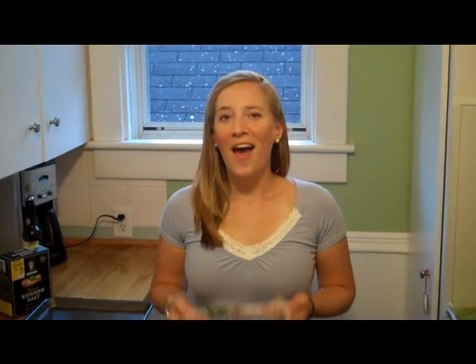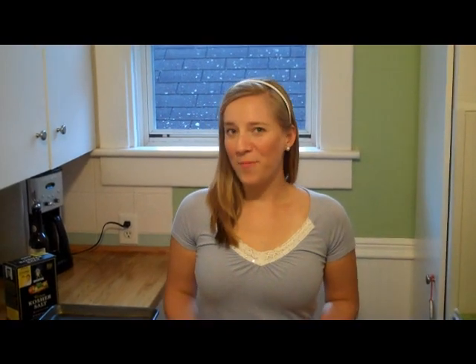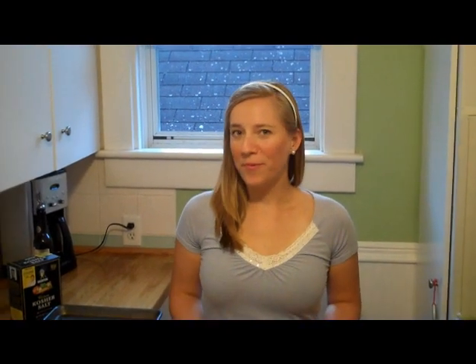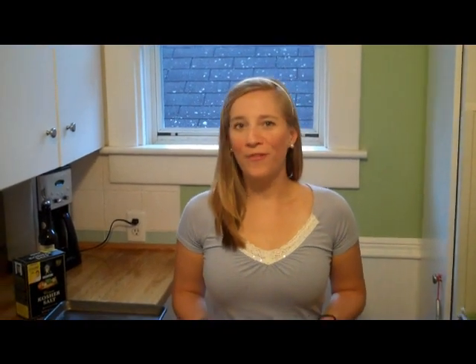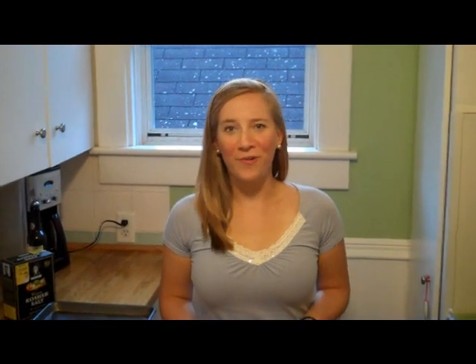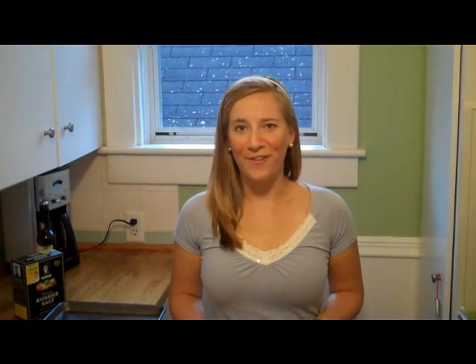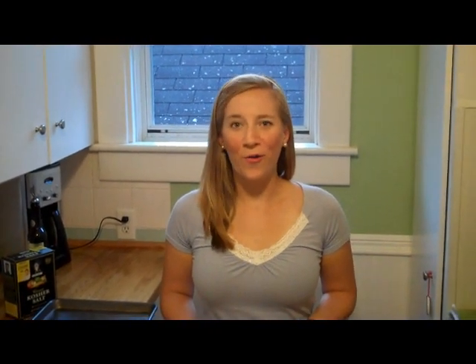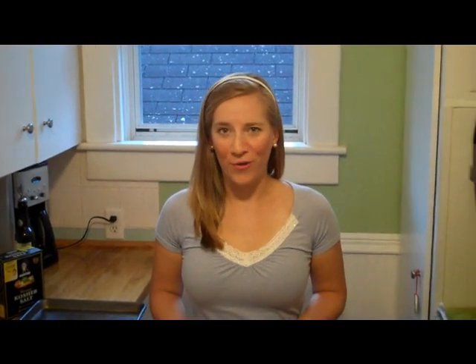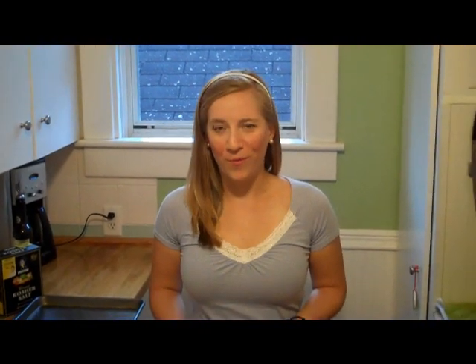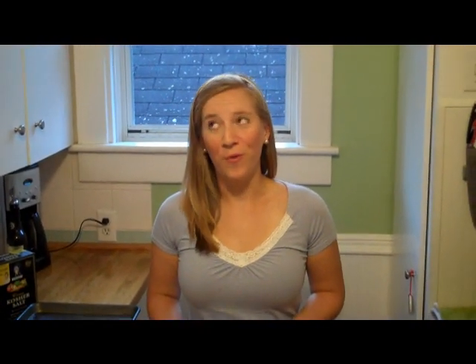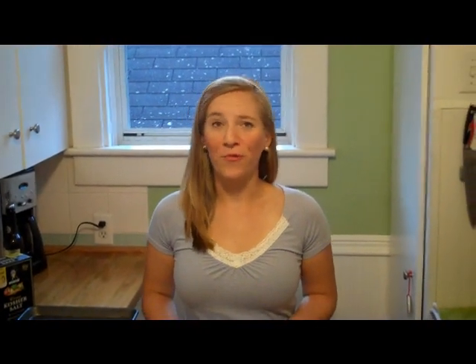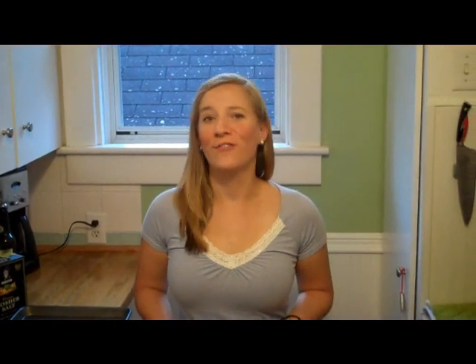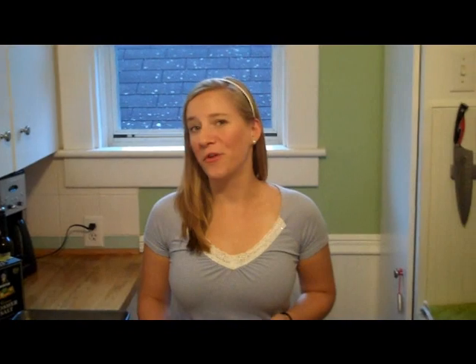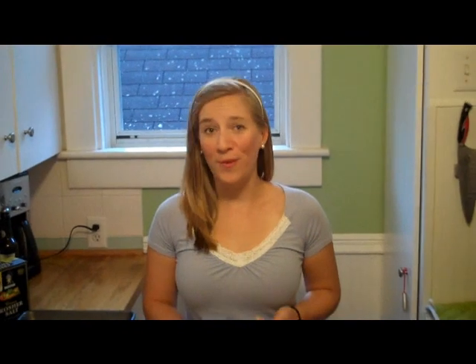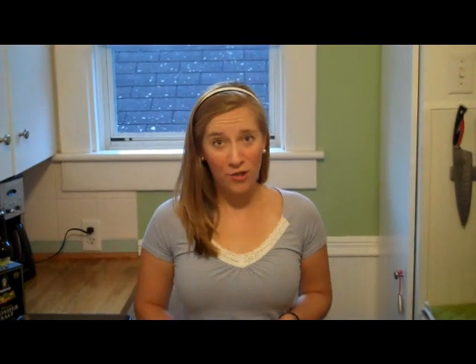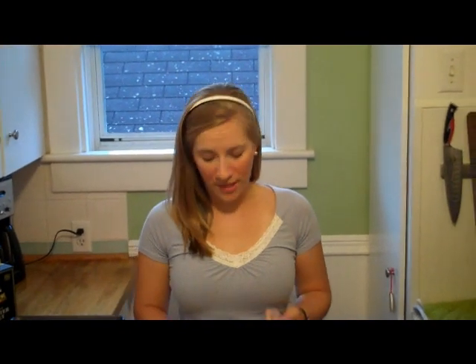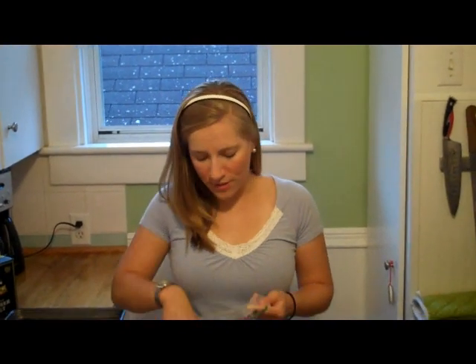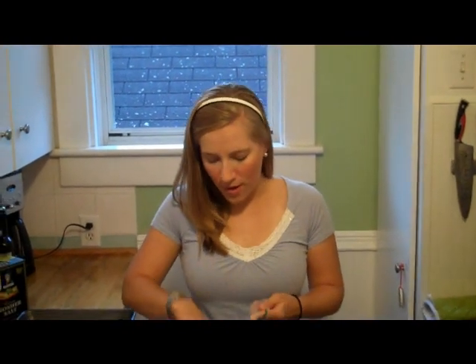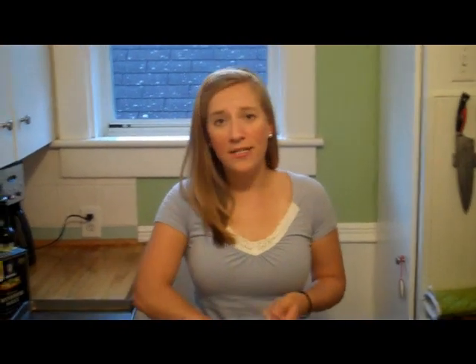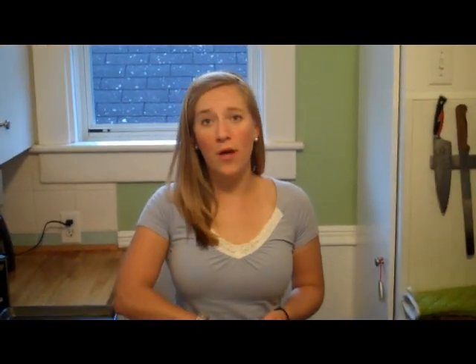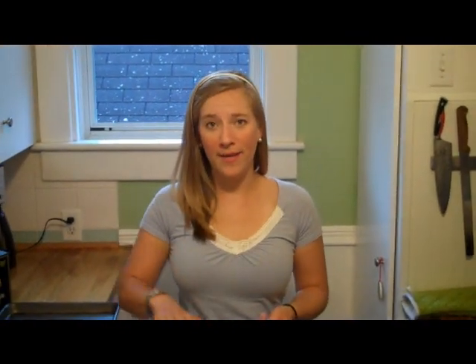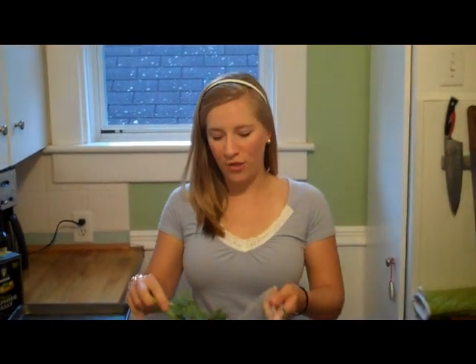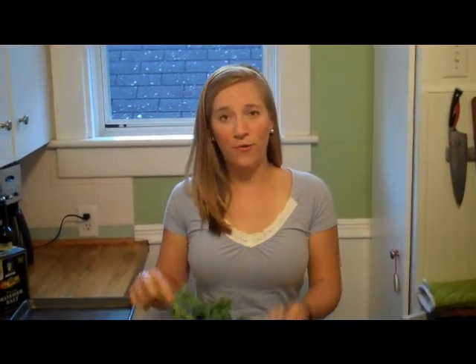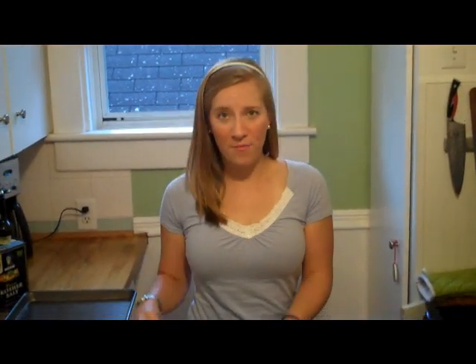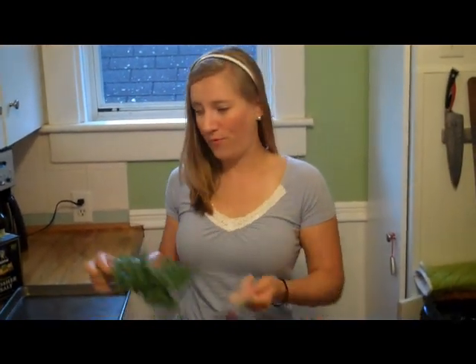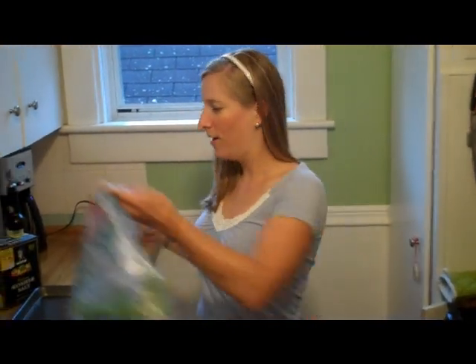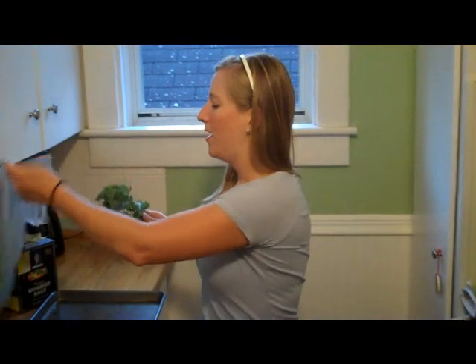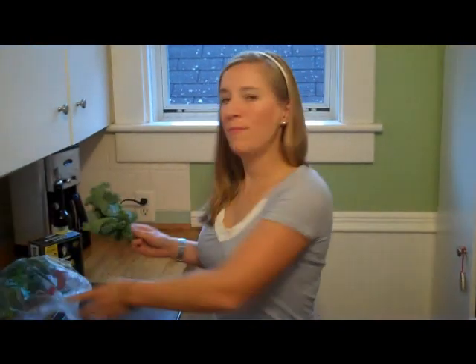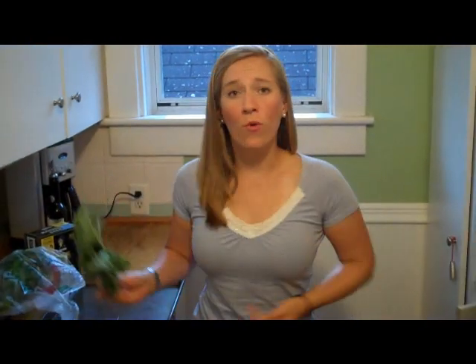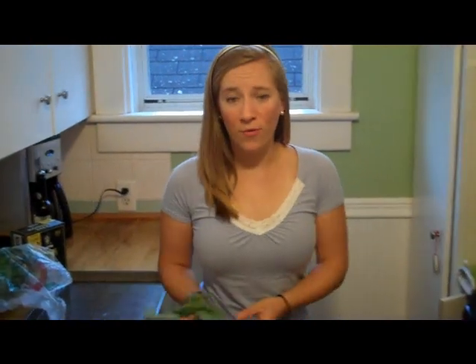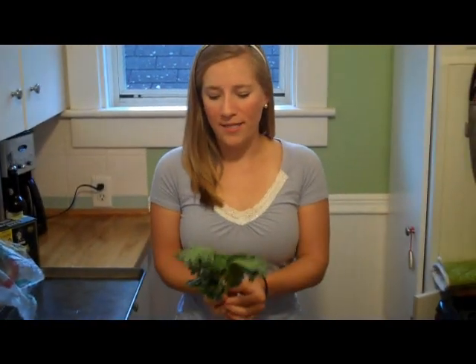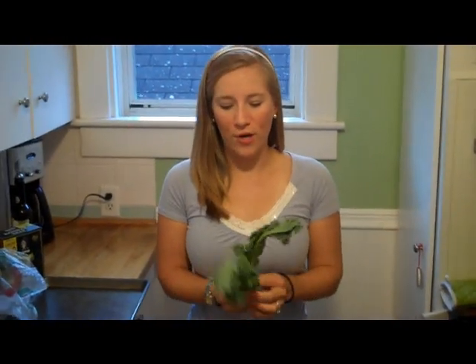I am probably three or four years overdue — no more than three years overdue — to do a kale chip video. So I'm going to teach you all how to make kale chips if you haven't made them before. It's the most wonderful way to eat your greens.